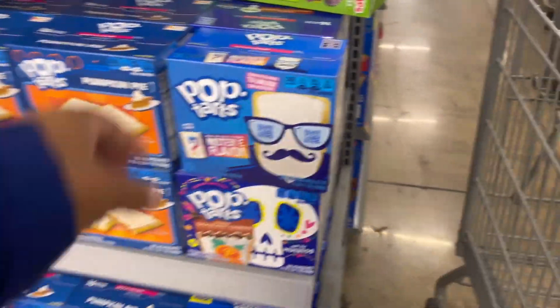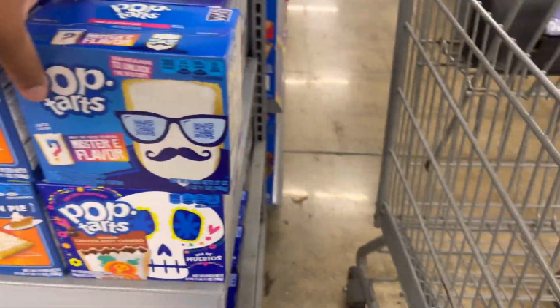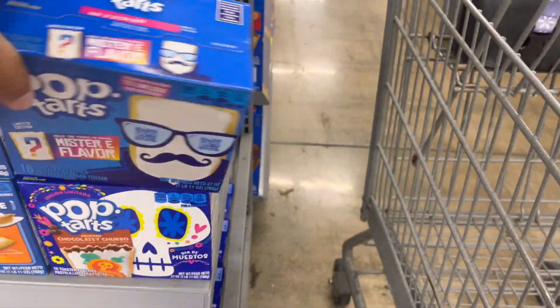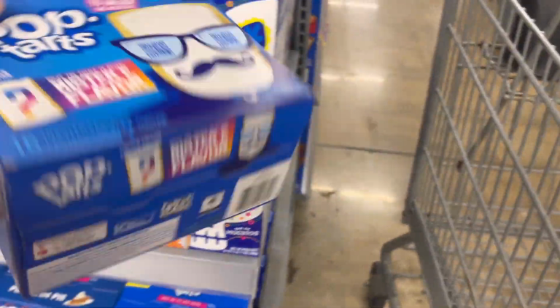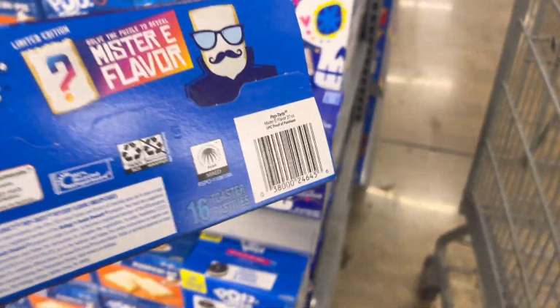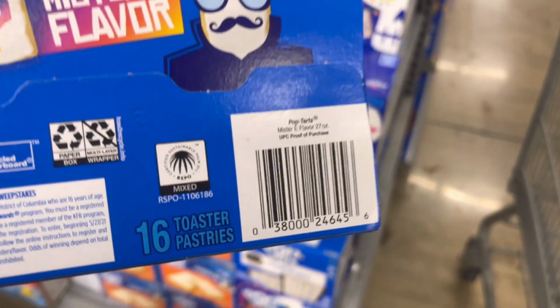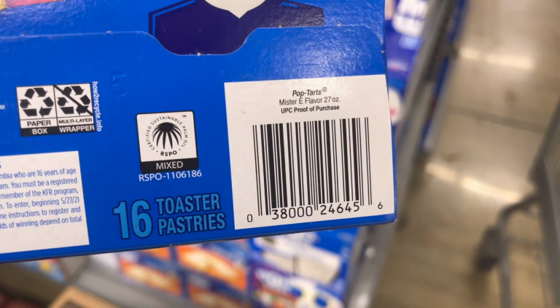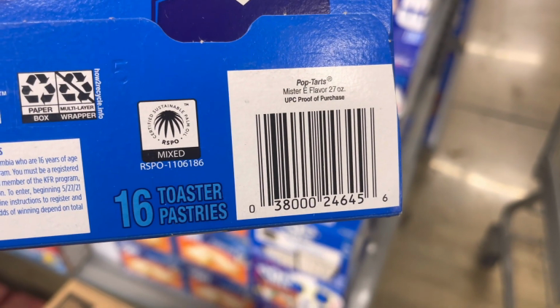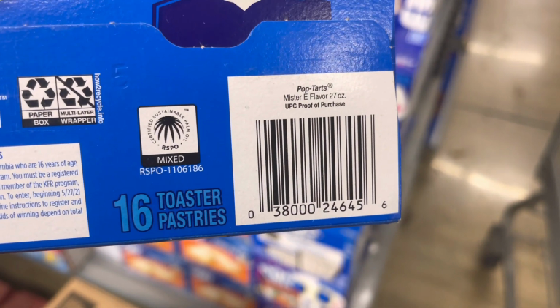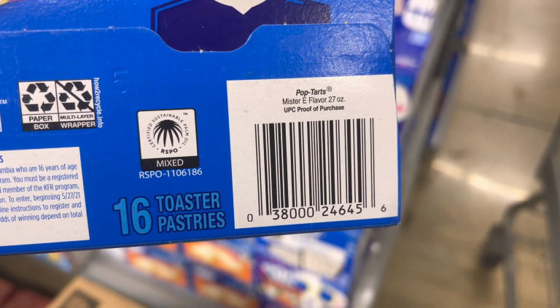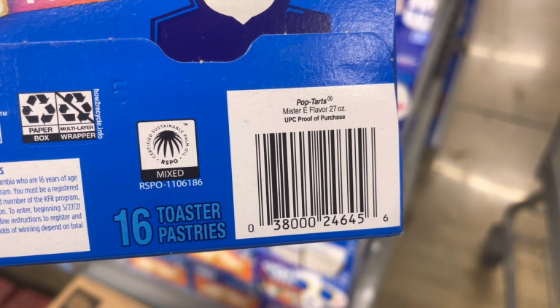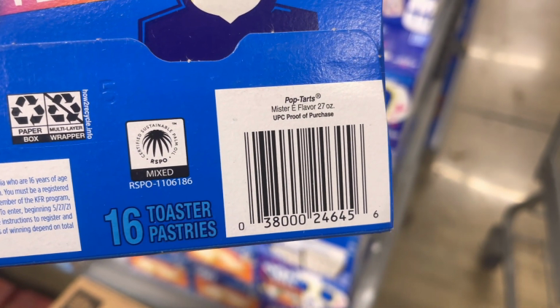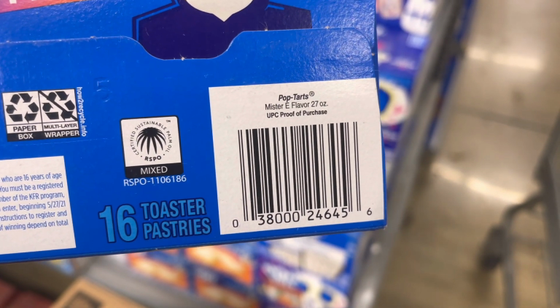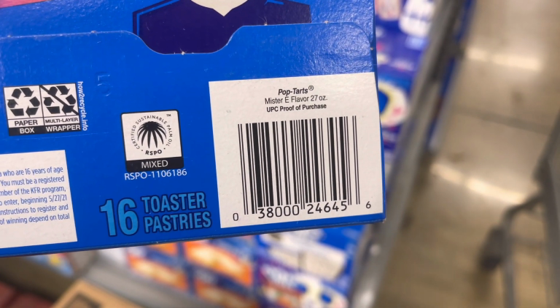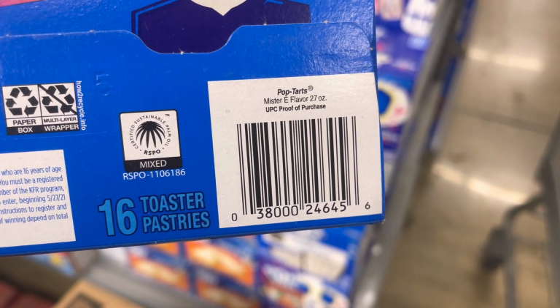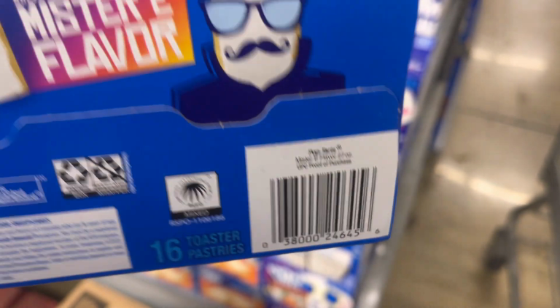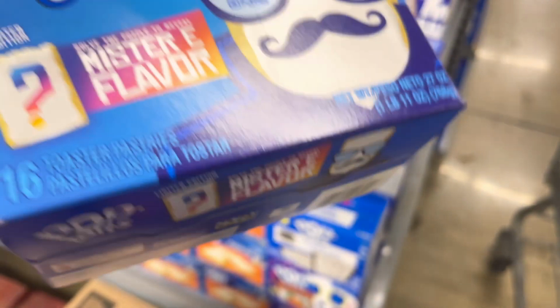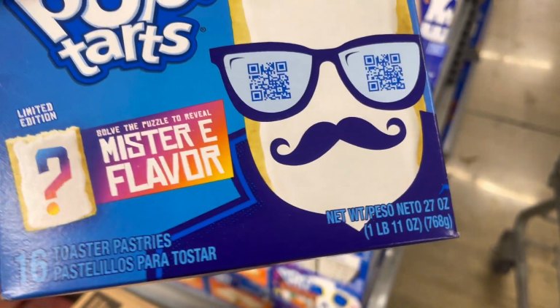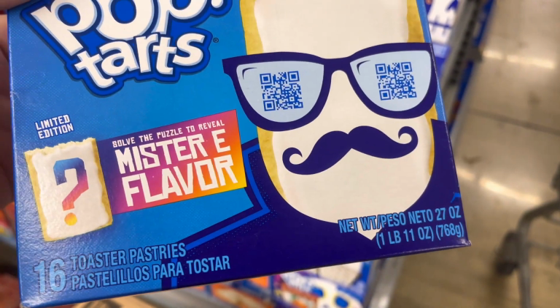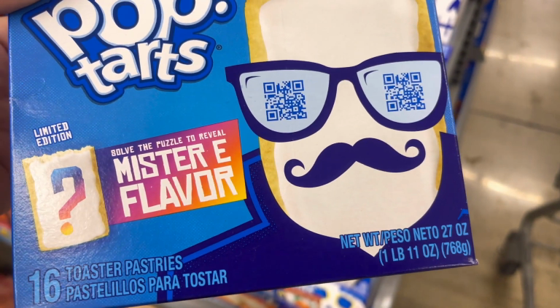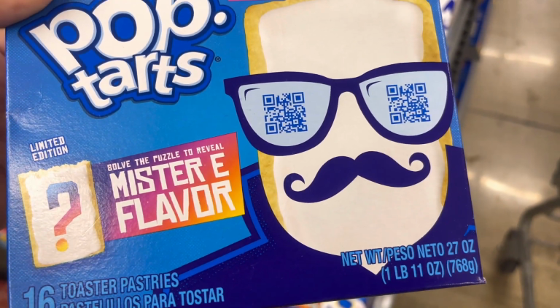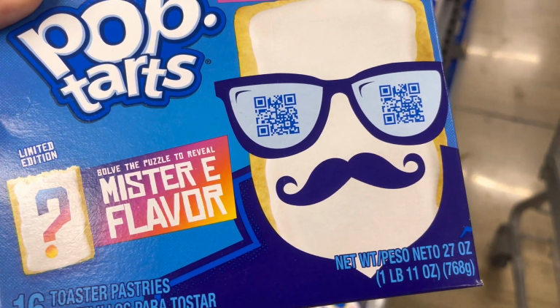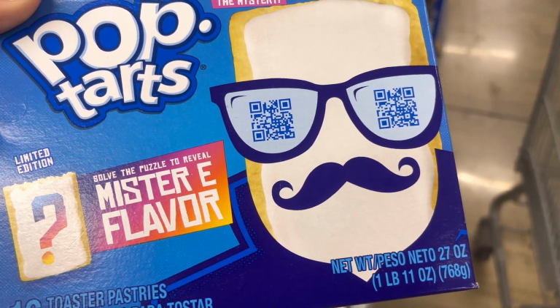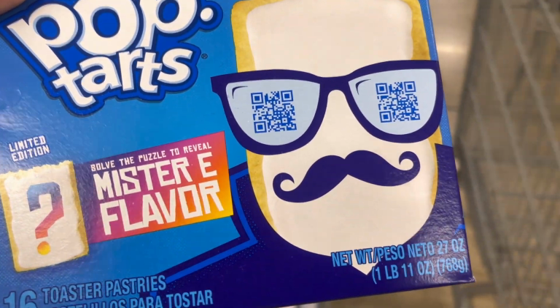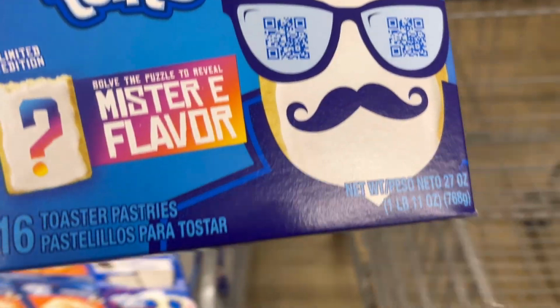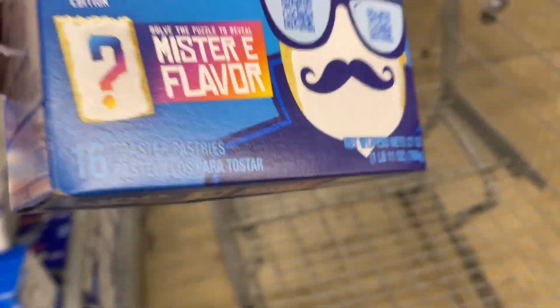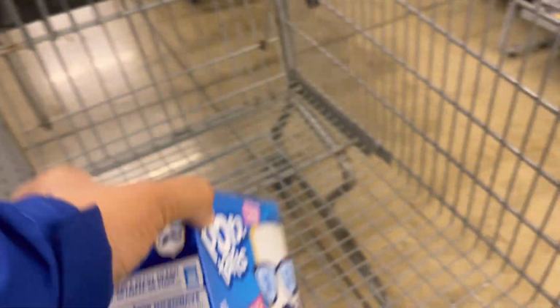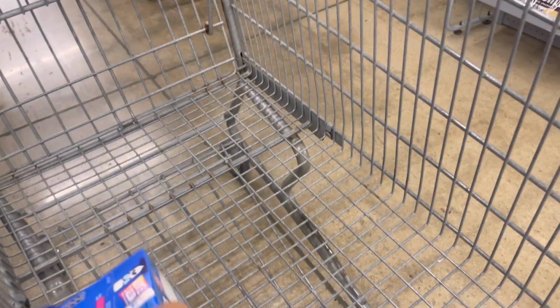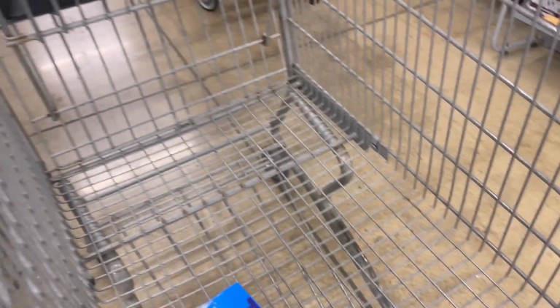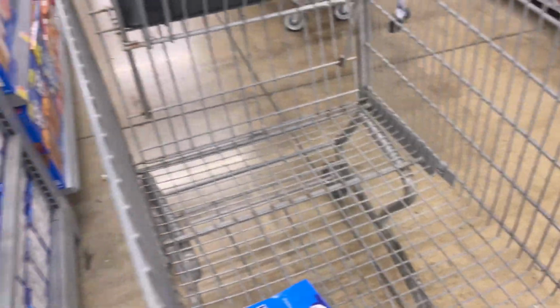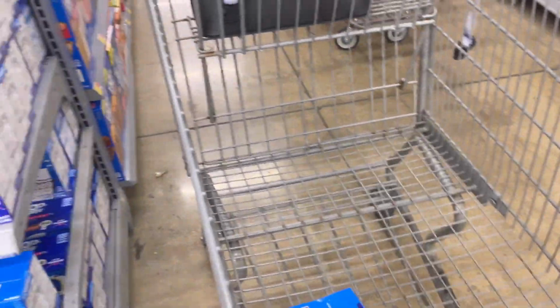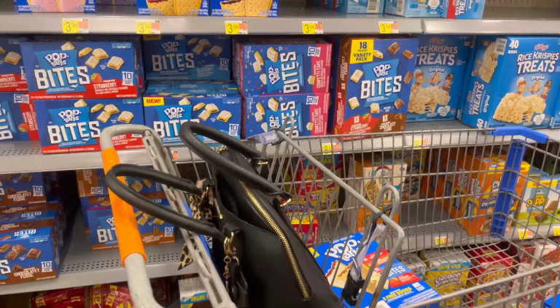Always remember, y'all, to check the expiration dates just to make sure that the product is not expired. Okay, so this is what you're looking for, and they're only 91 cents. I'll link the barcode on screen.